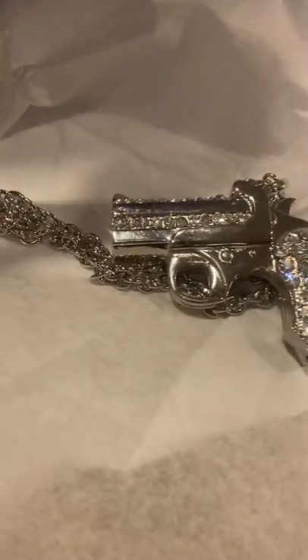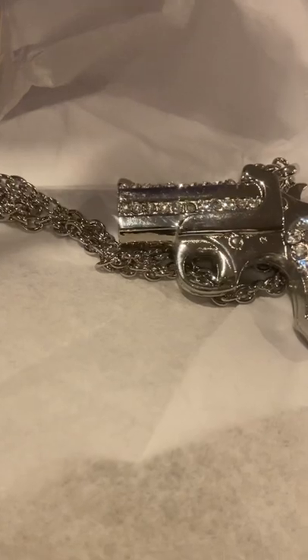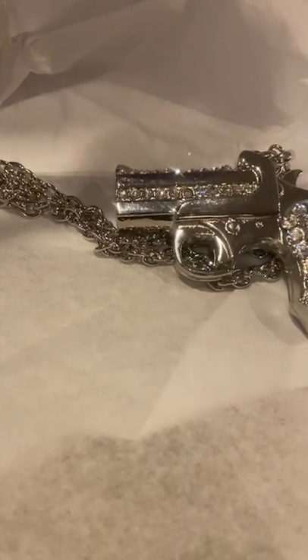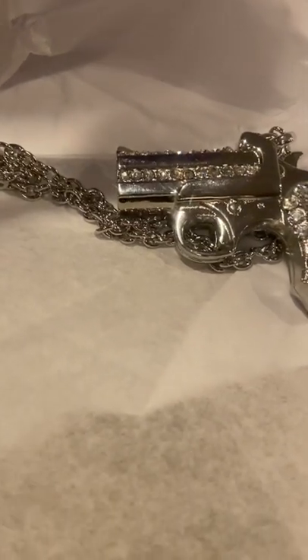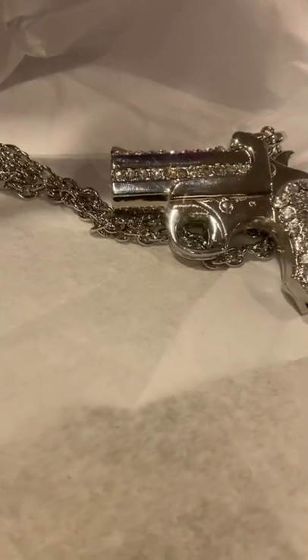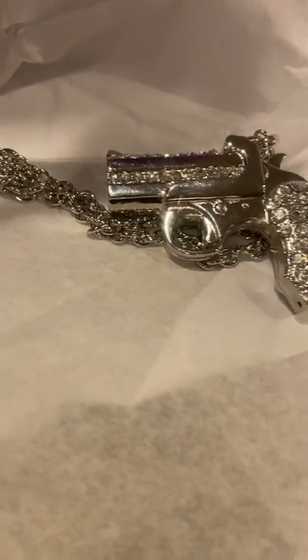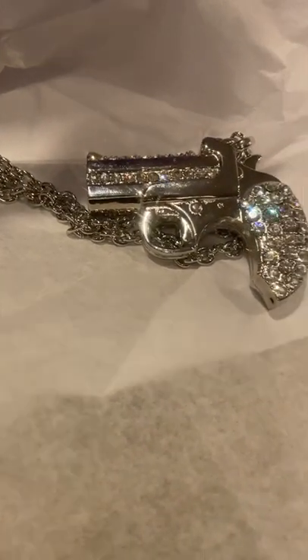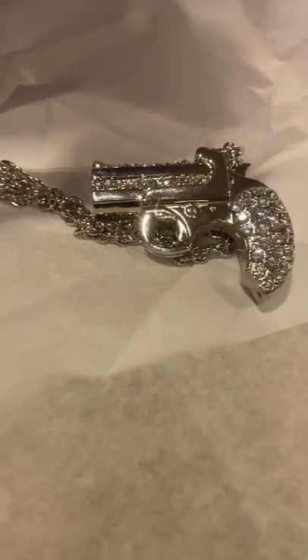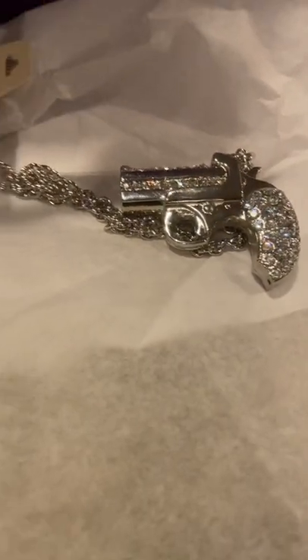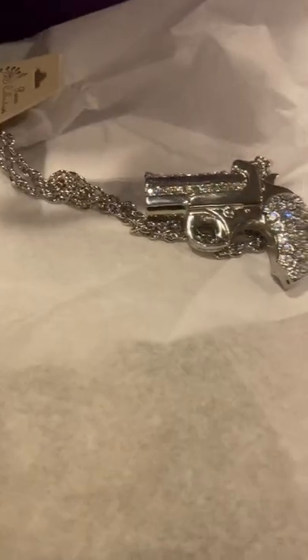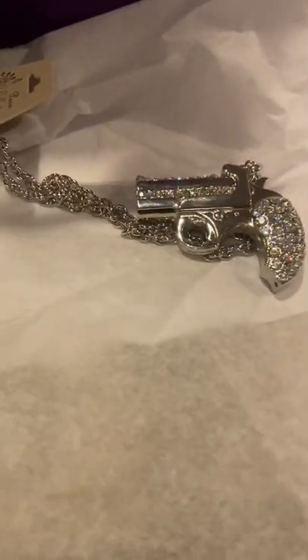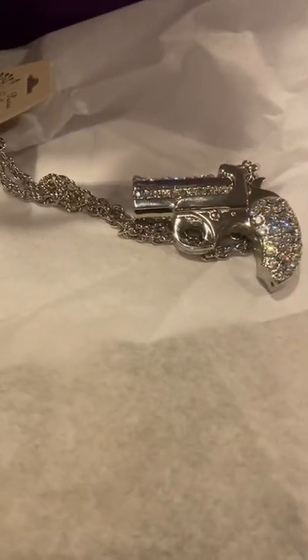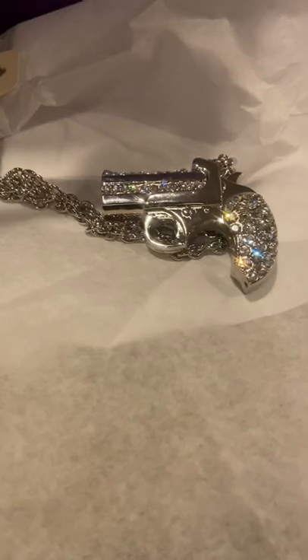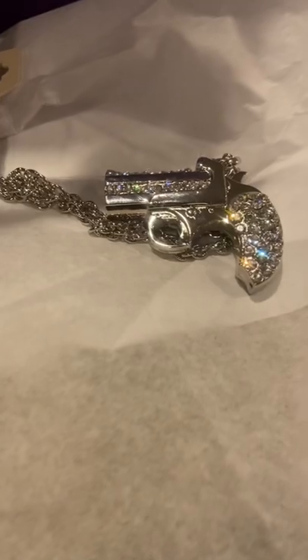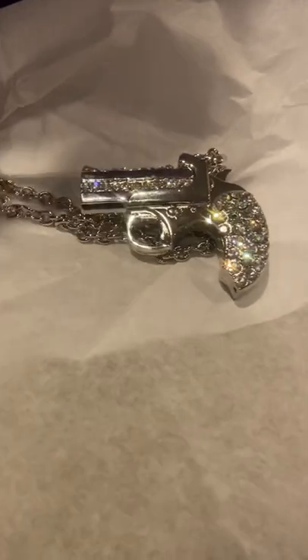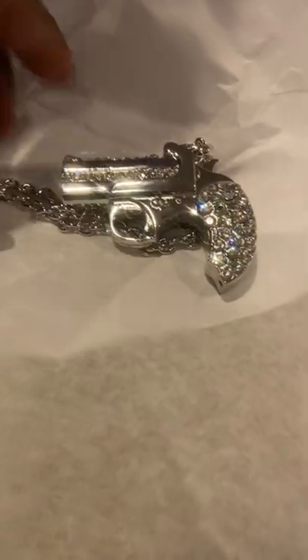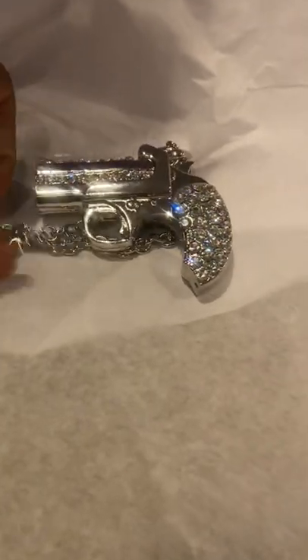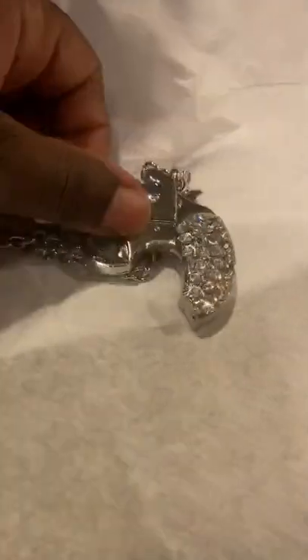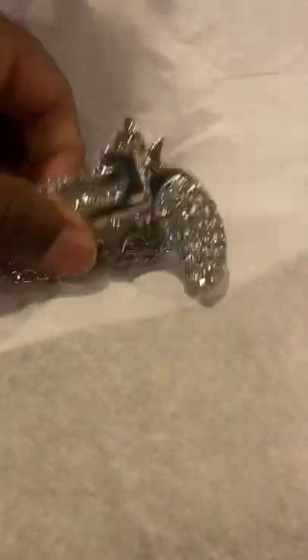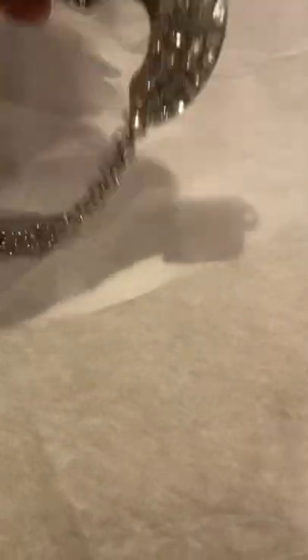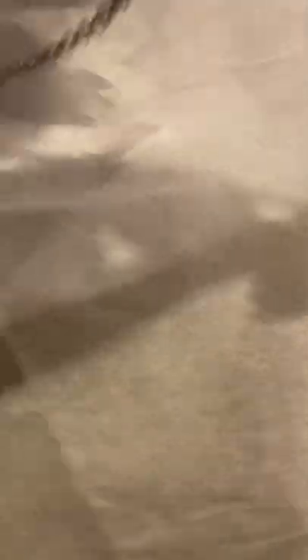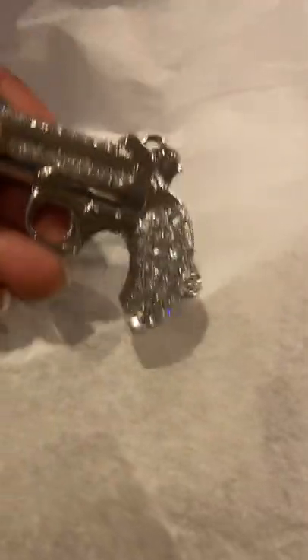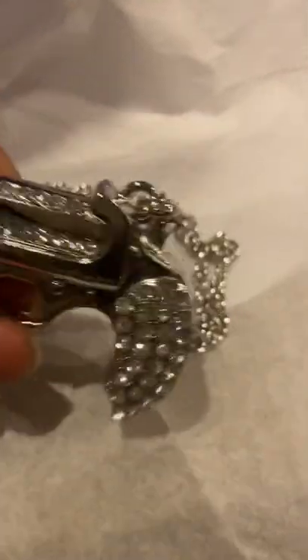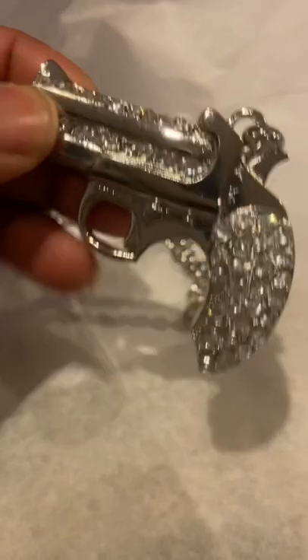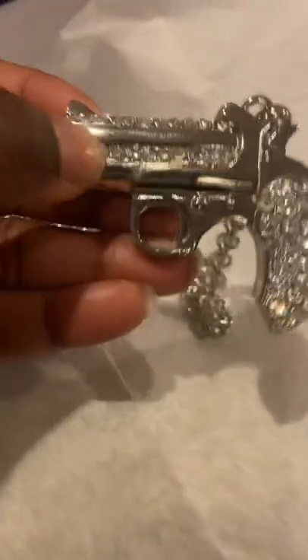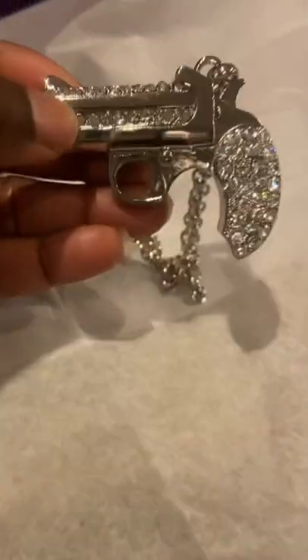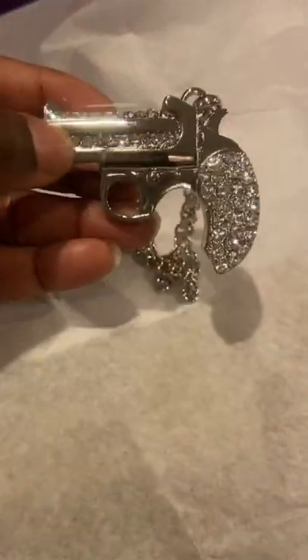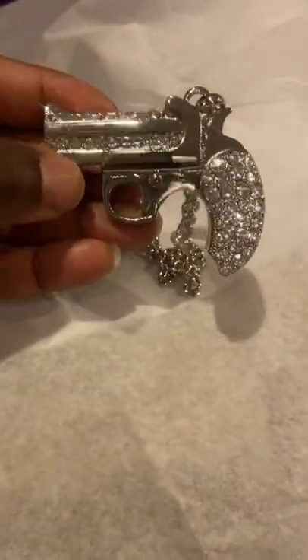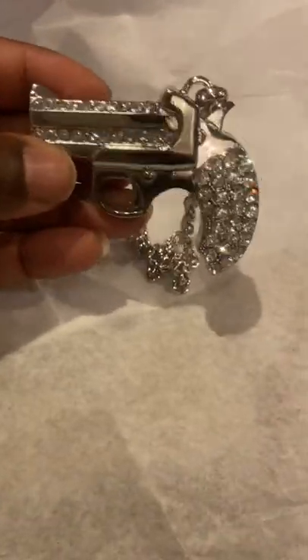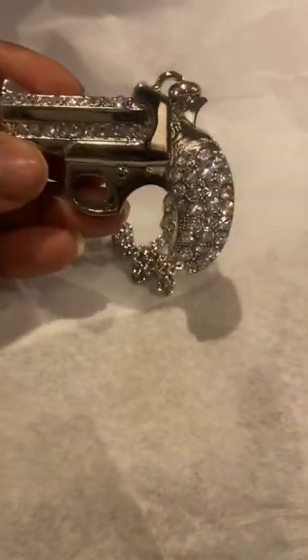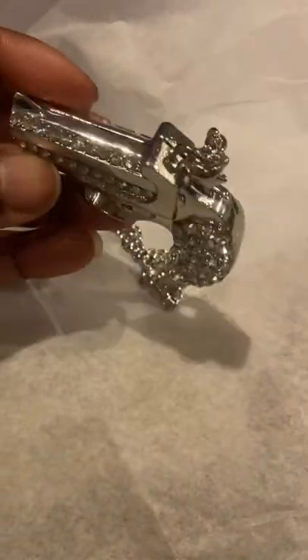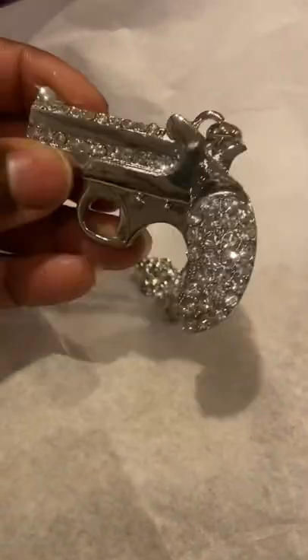So yeah, I hope you all like it. I'm gonna try it on — I'm probably gonna wear it tomorrow. This is just too cute and it's heavy, guys. It's shining!